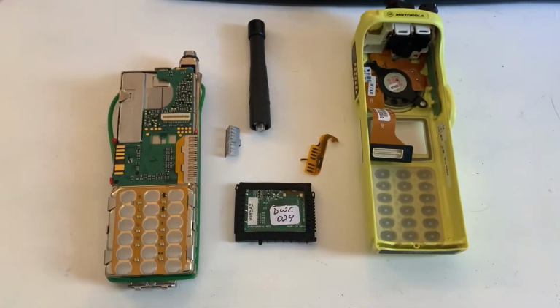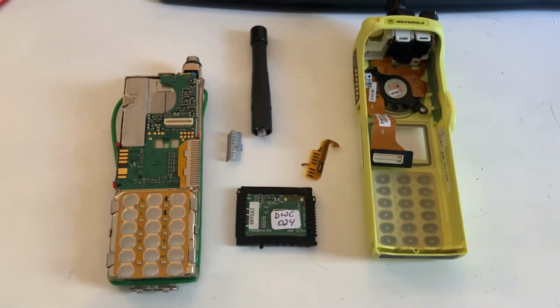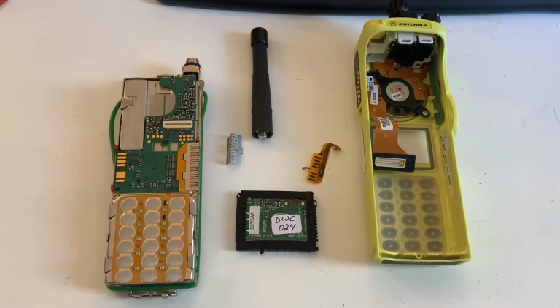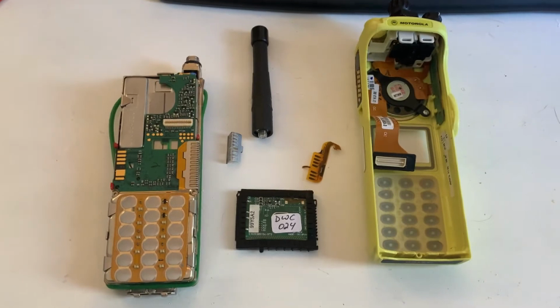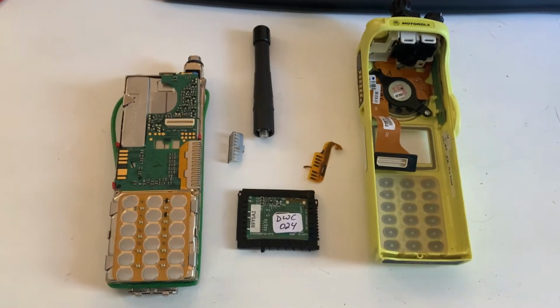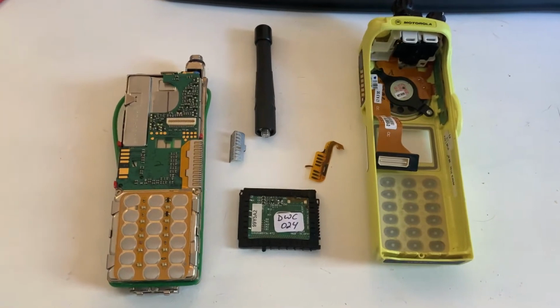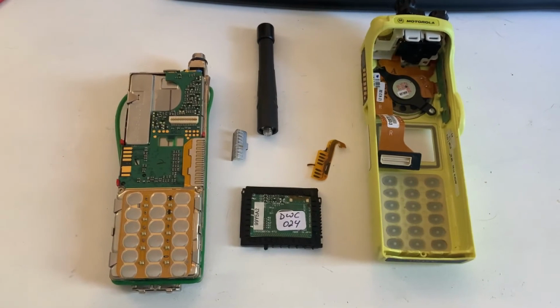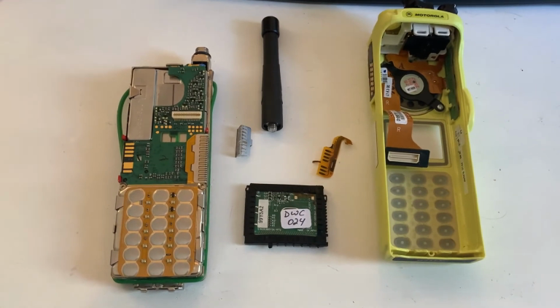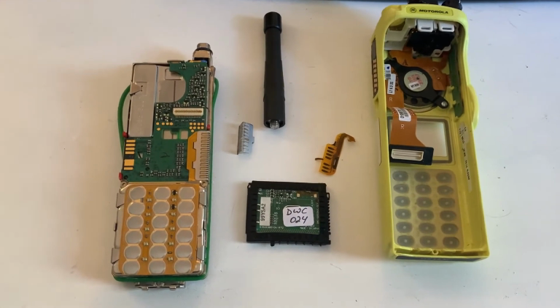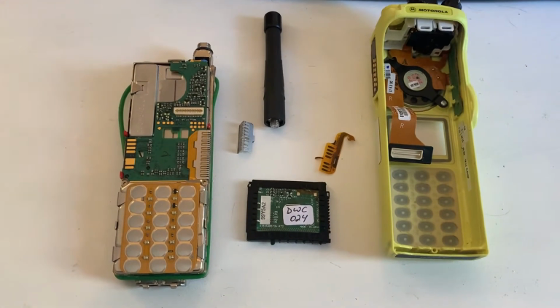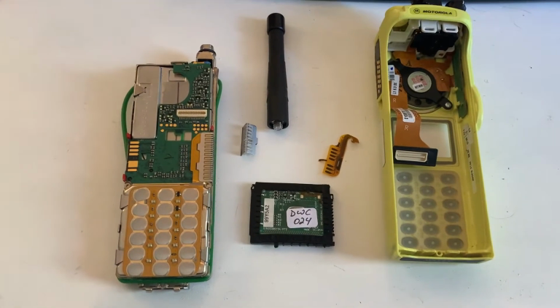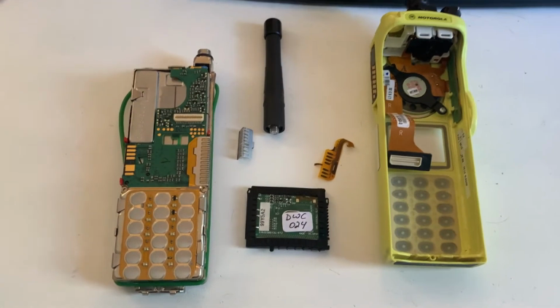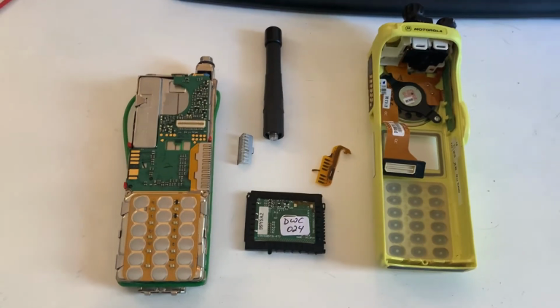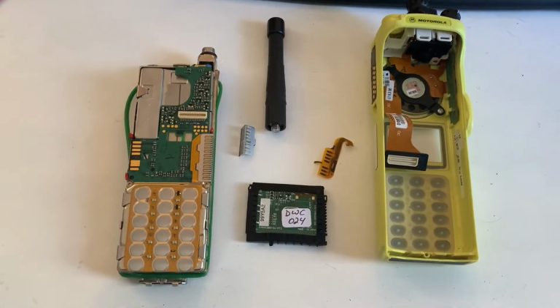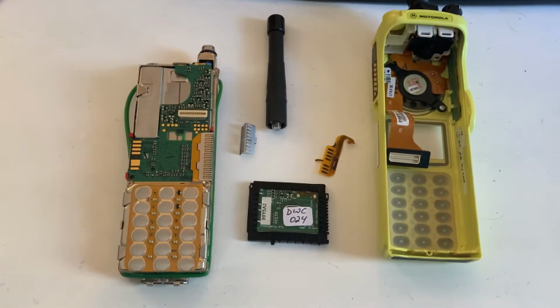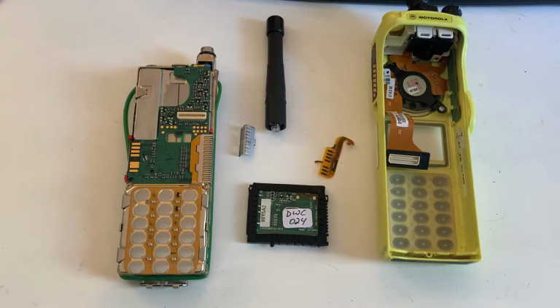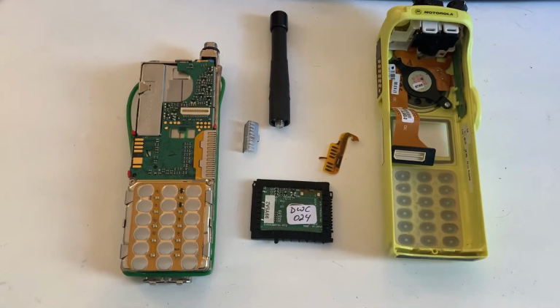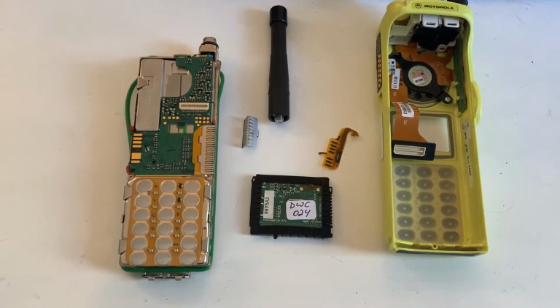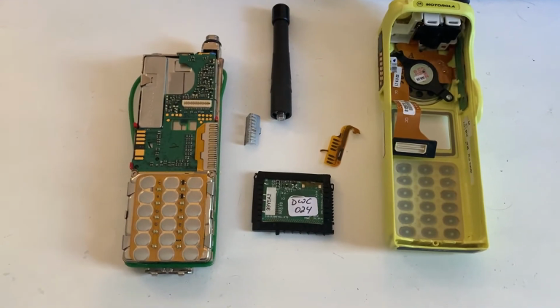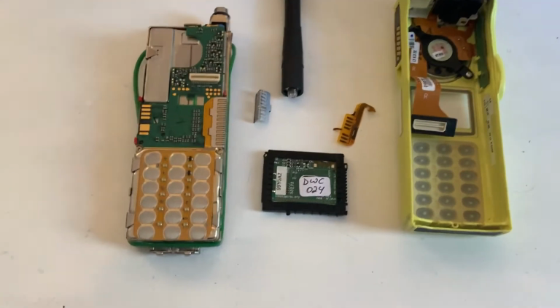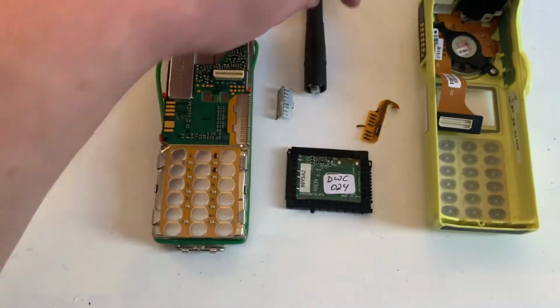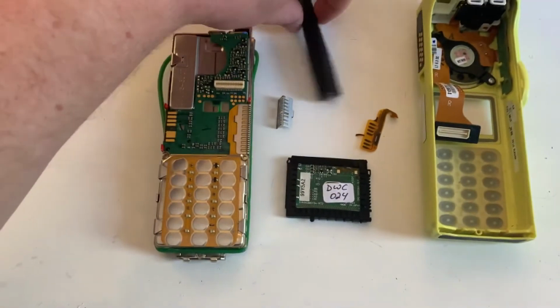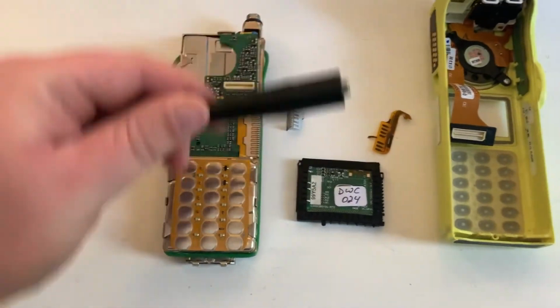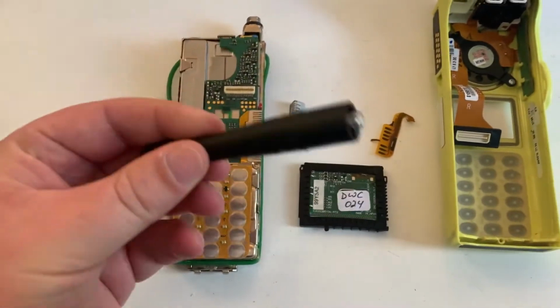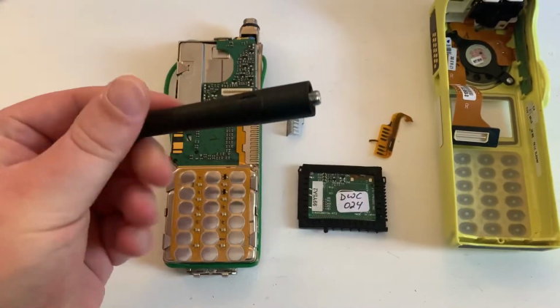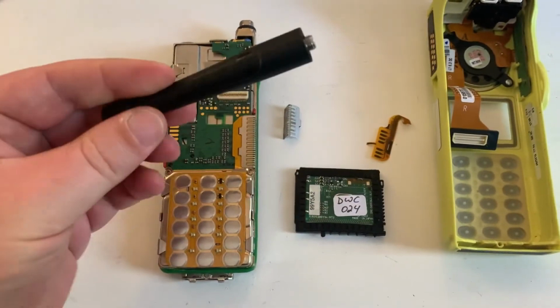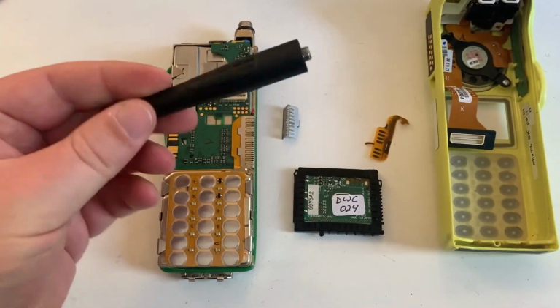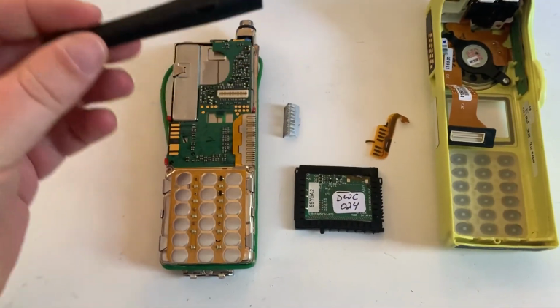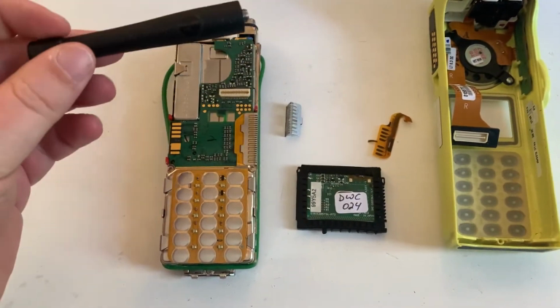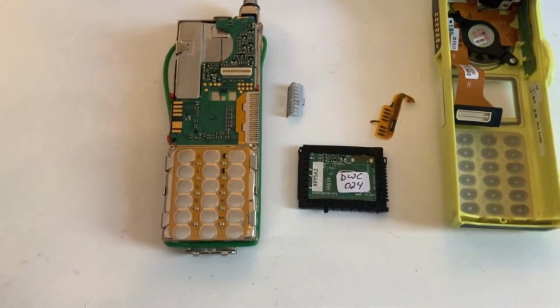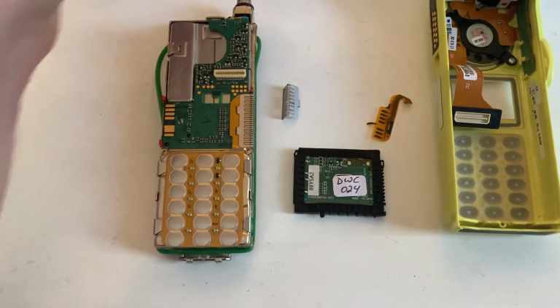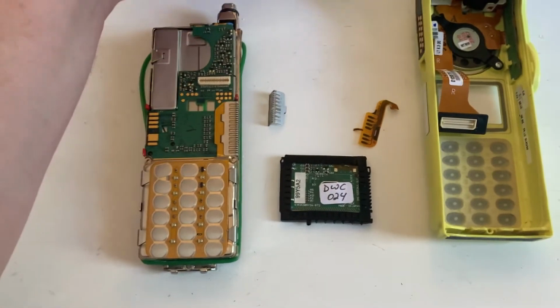Some of the things that aren't mentioned in those other videos, though — and a mistake that I've made, a costly mistake — first of all, make sure you remove the antenna. That's a given, otherwise you won't be able to pull the radio facing out.